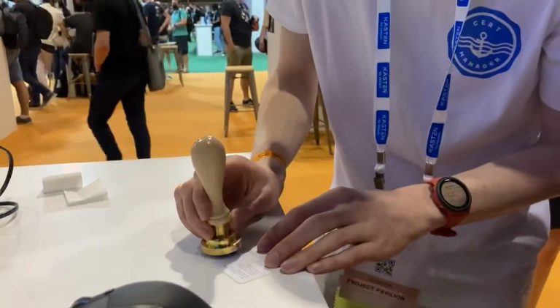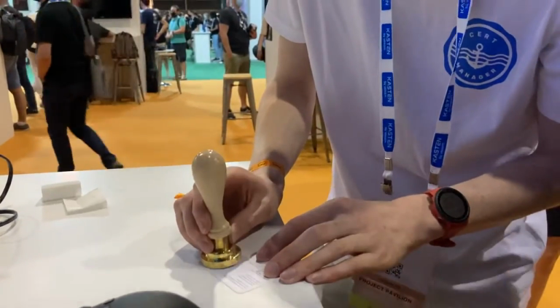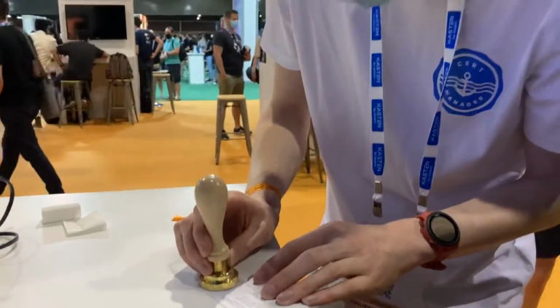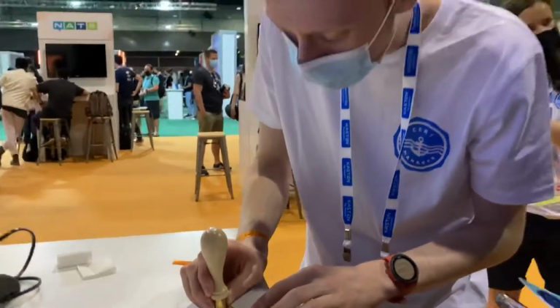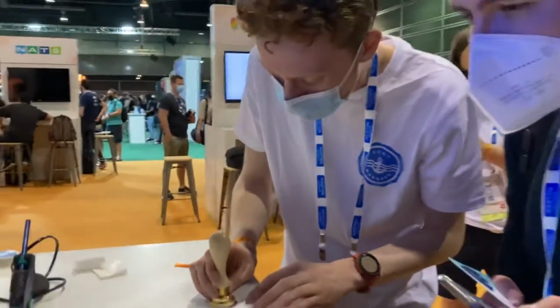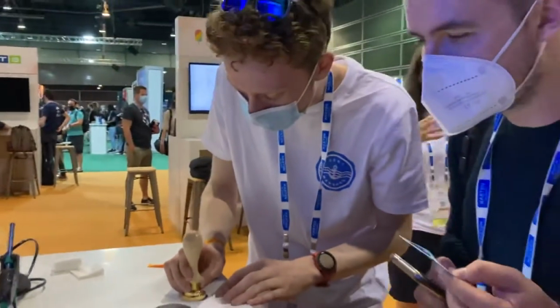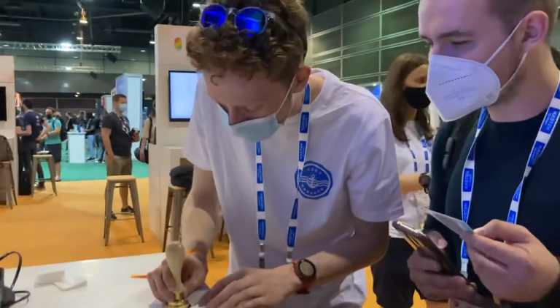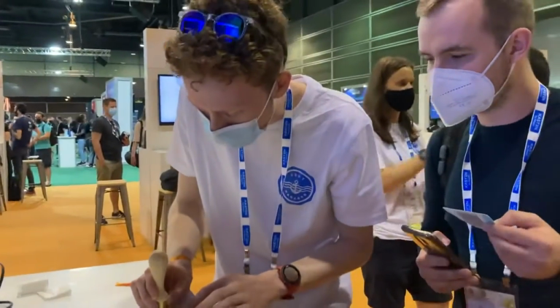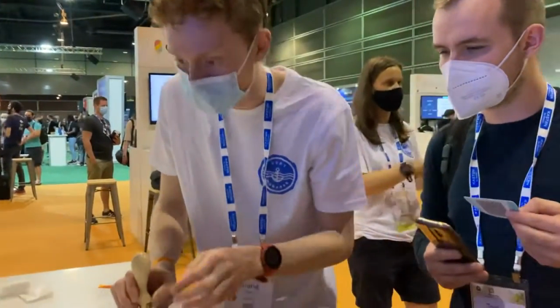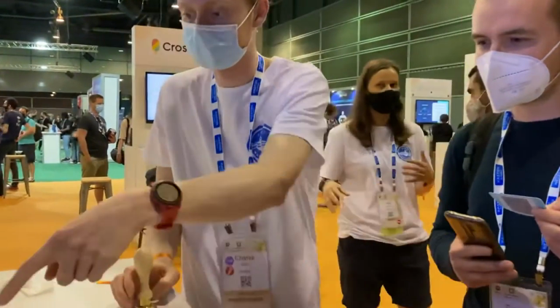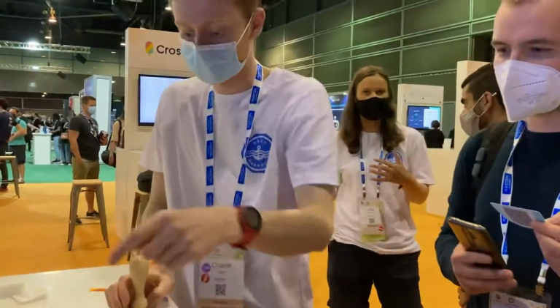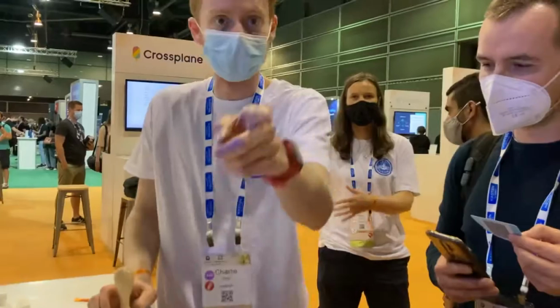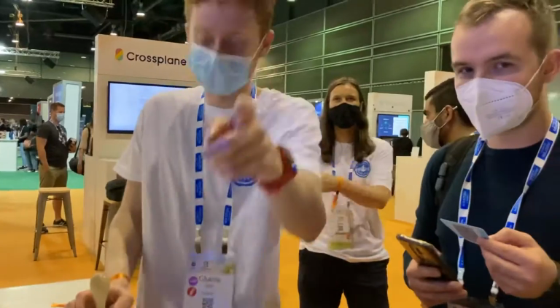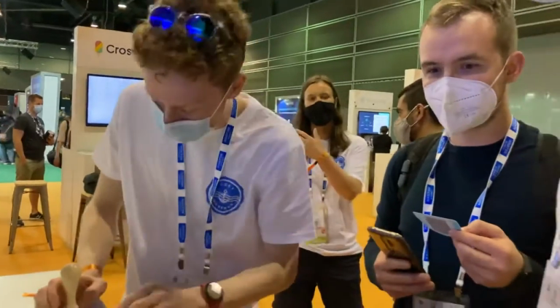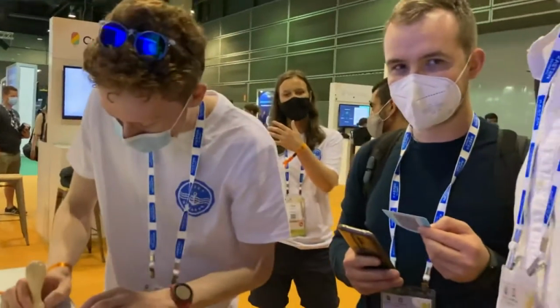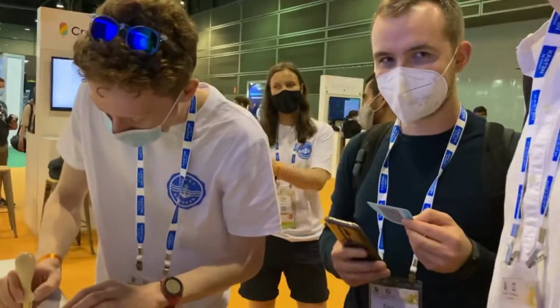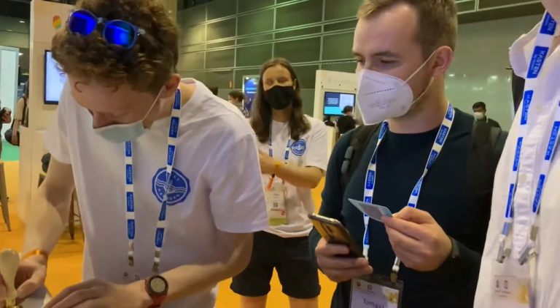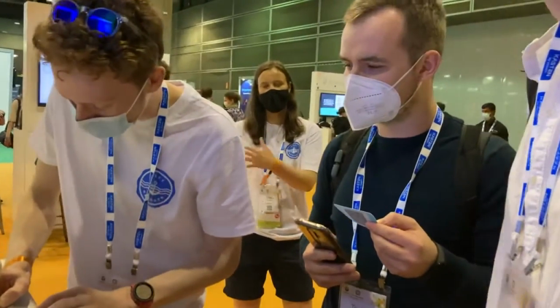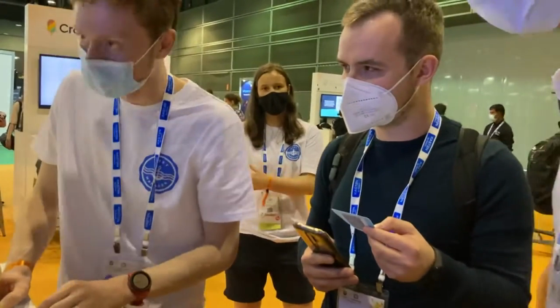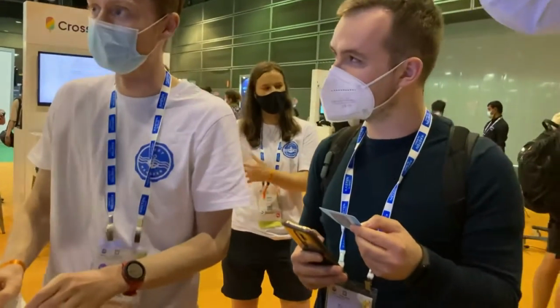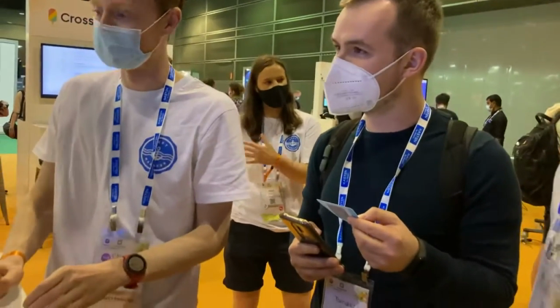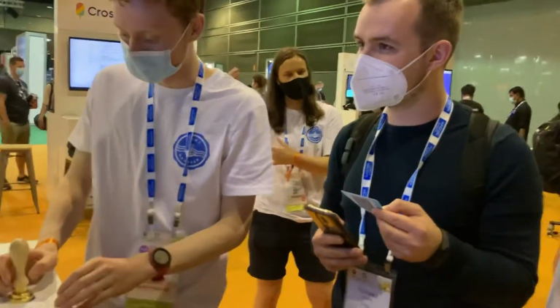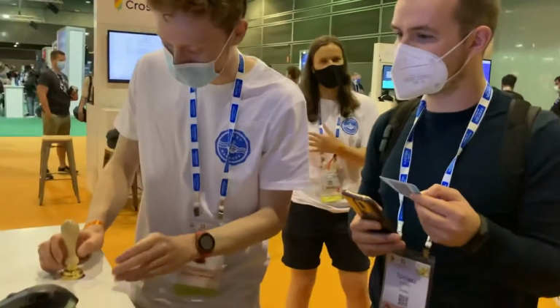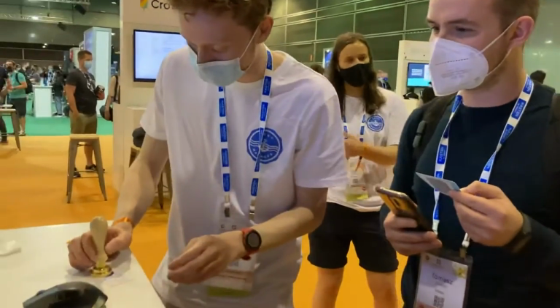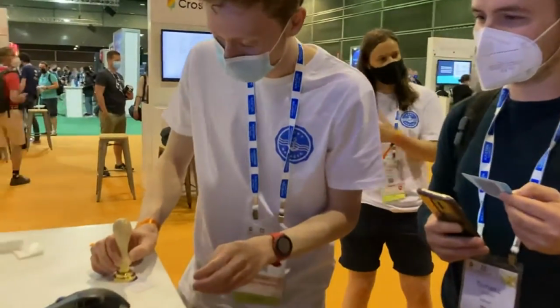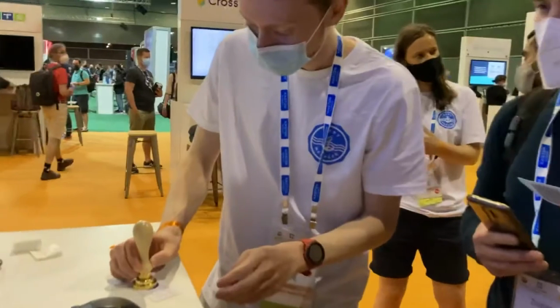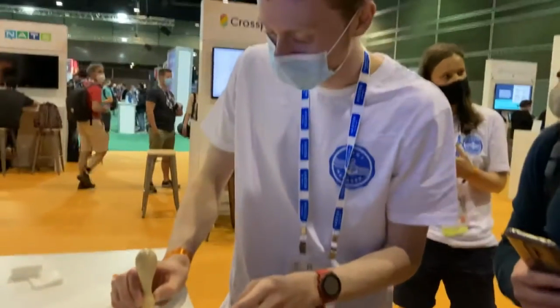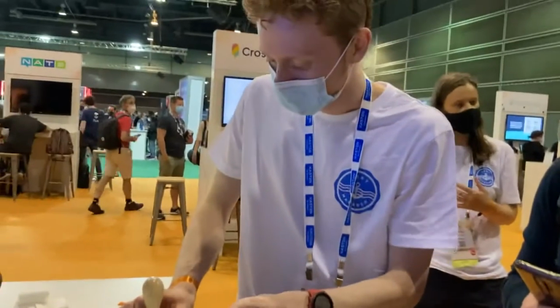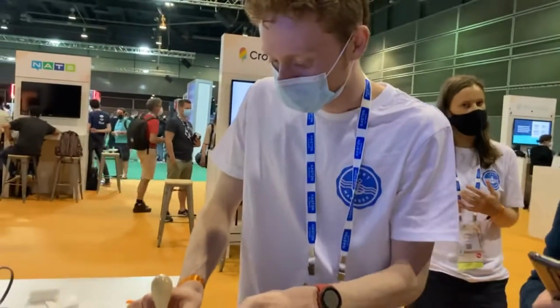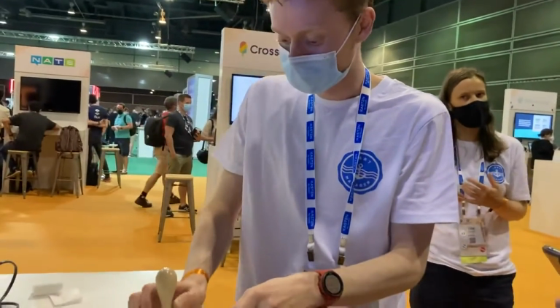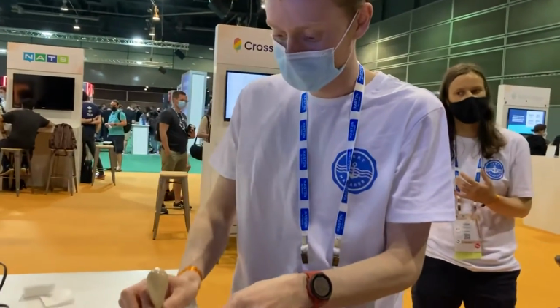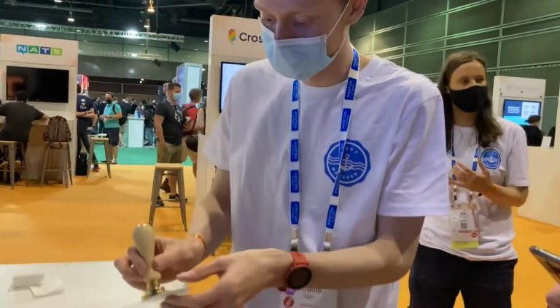There's the Raspberry Pi. This is this guy's Raspberry Pi, and that's where all the magic happens. That's how you're independent from the network.